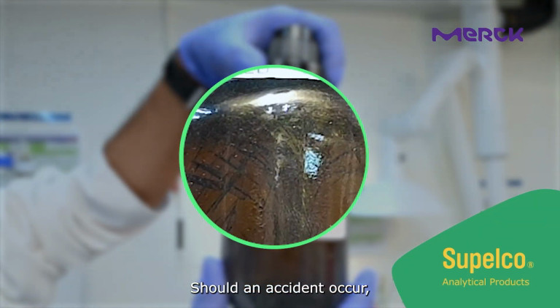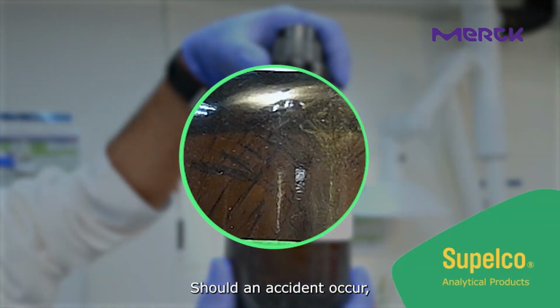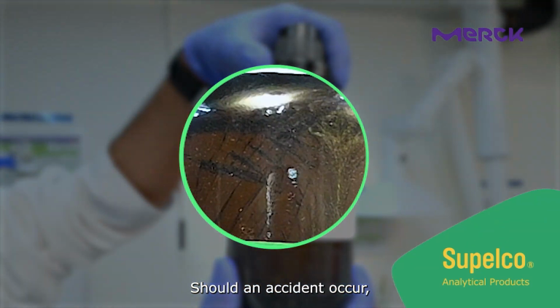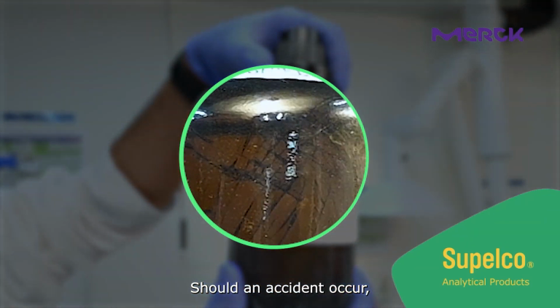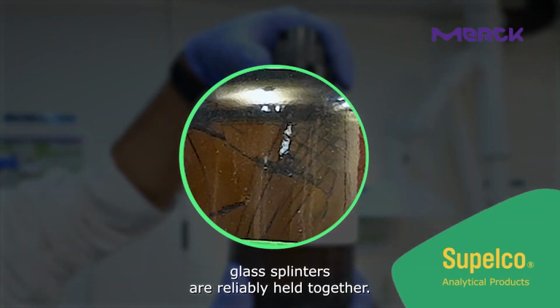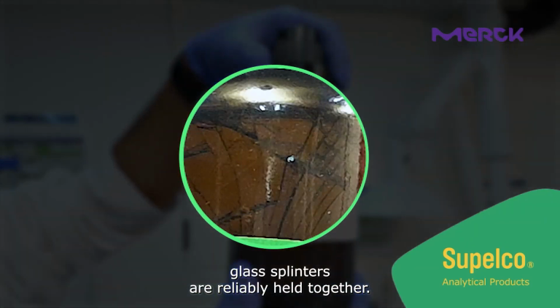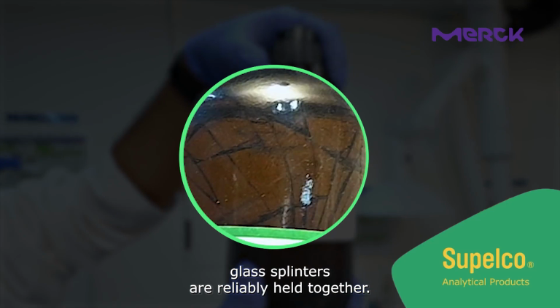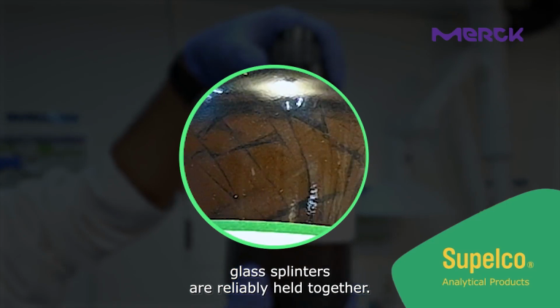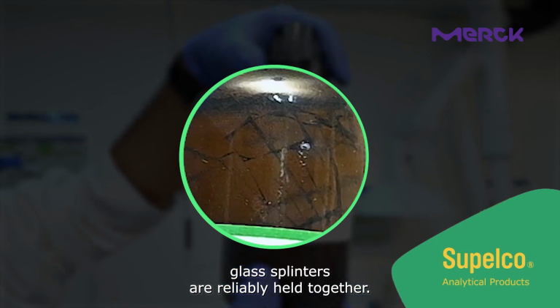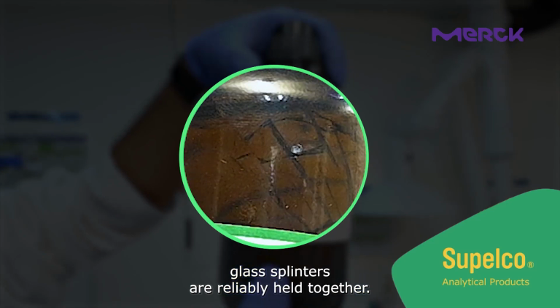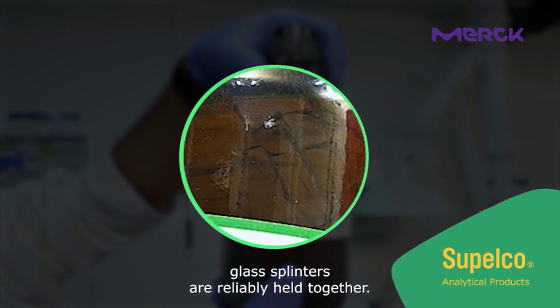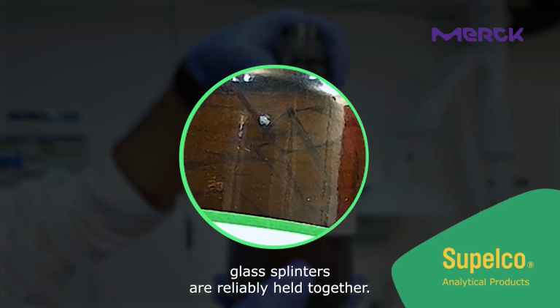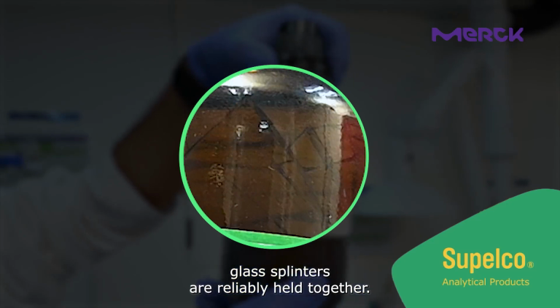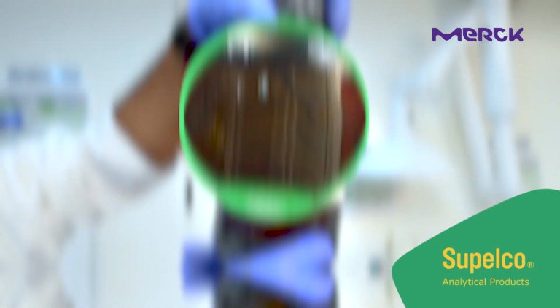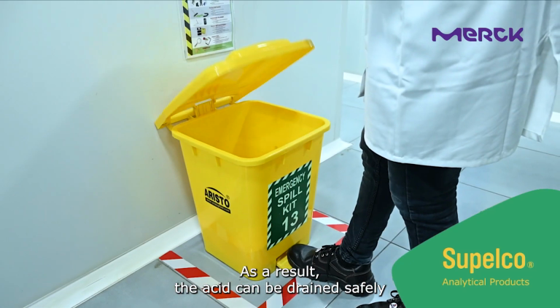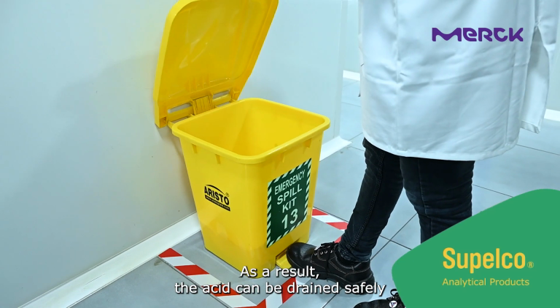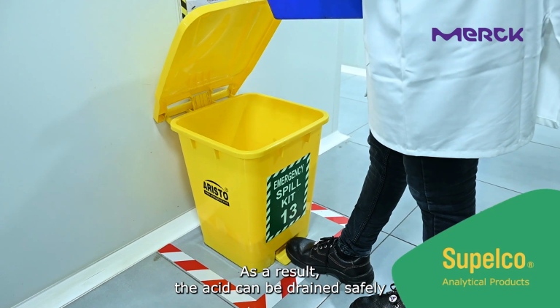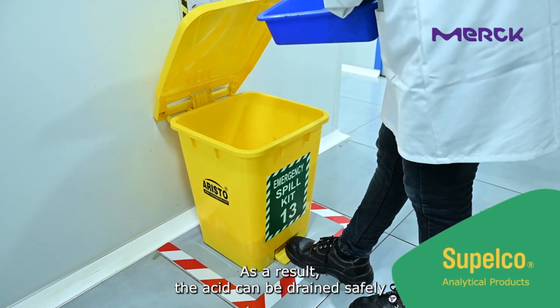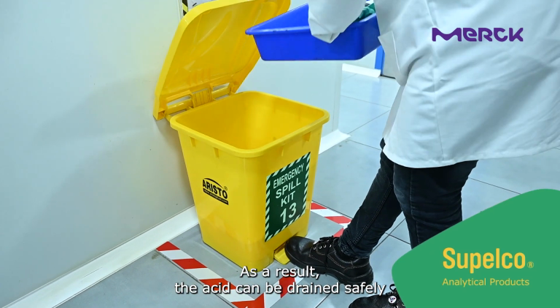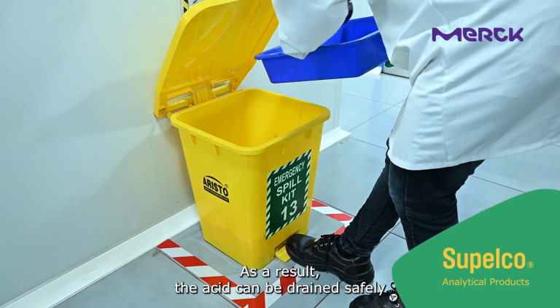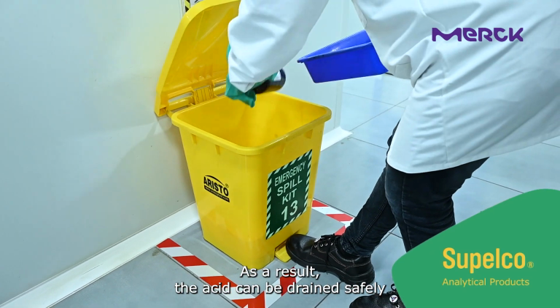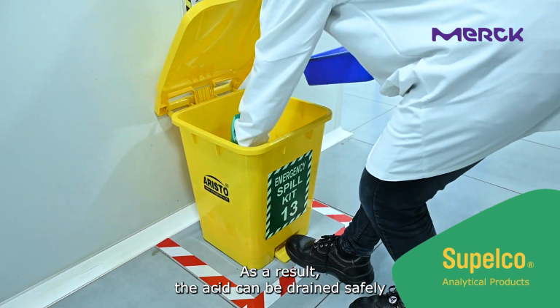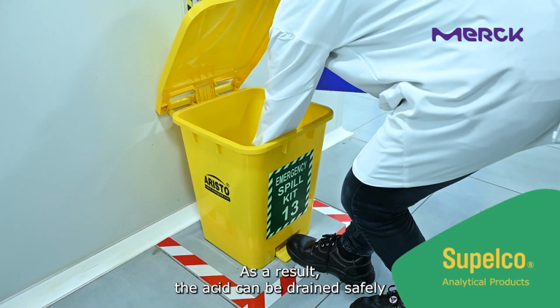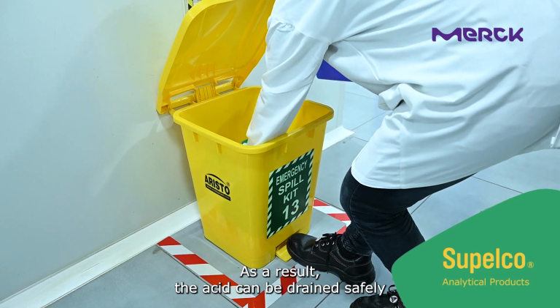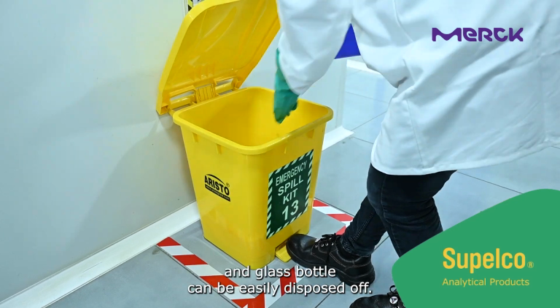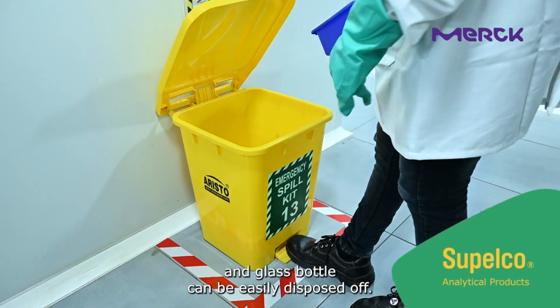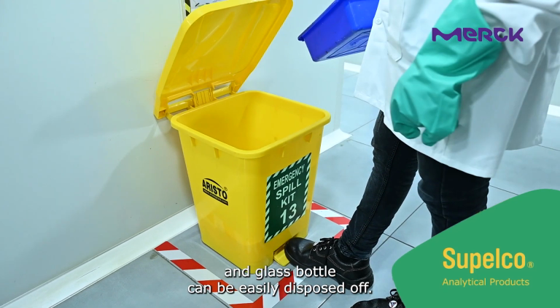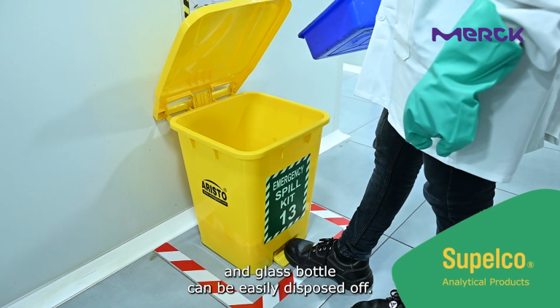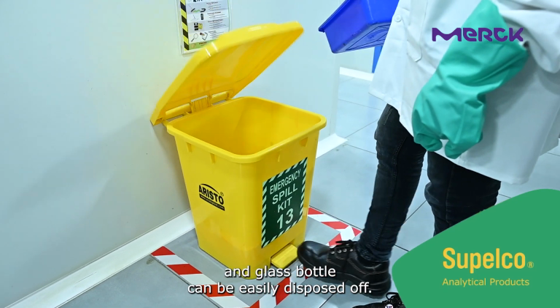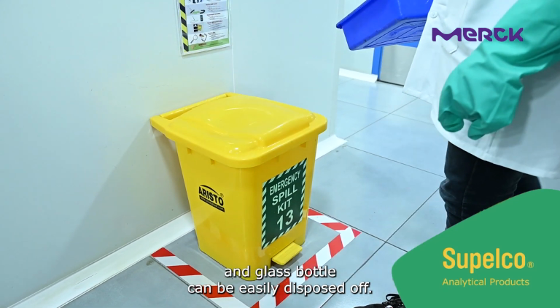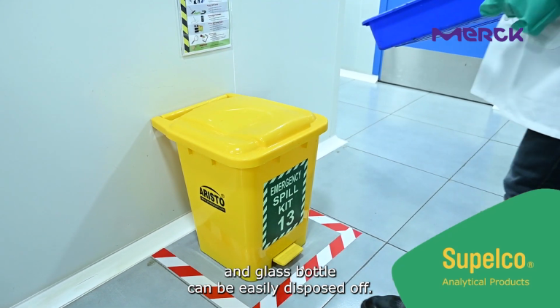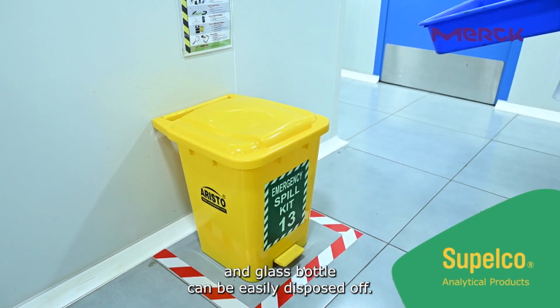Should an accident occur, glass splinters are reliably held together. As a result, the acid can be drained safely and the glass bottle can be easily disposed of.